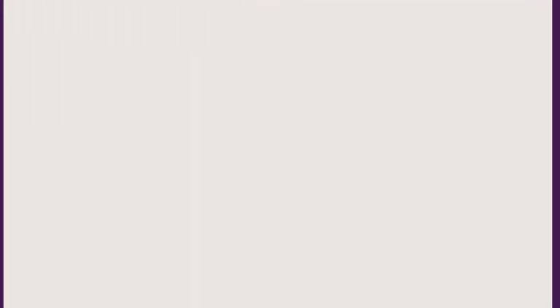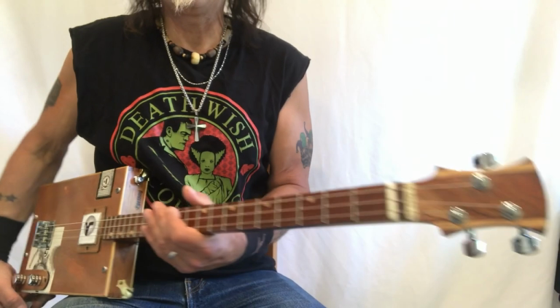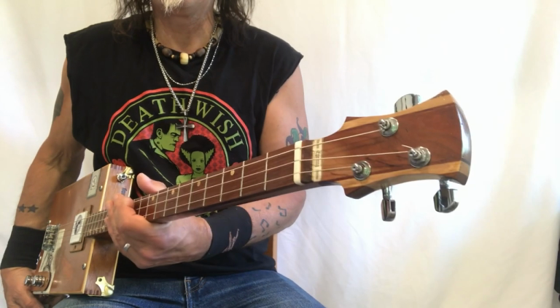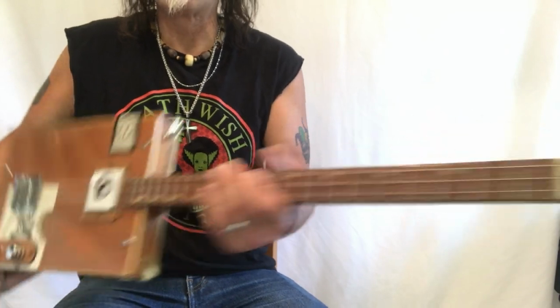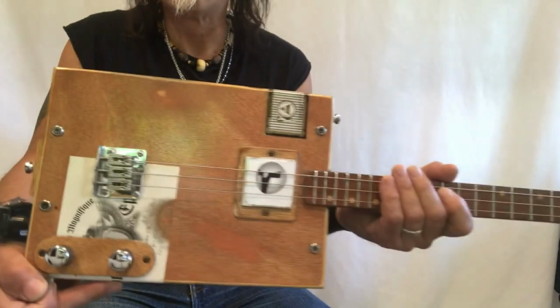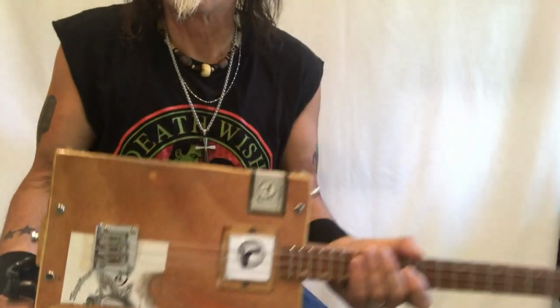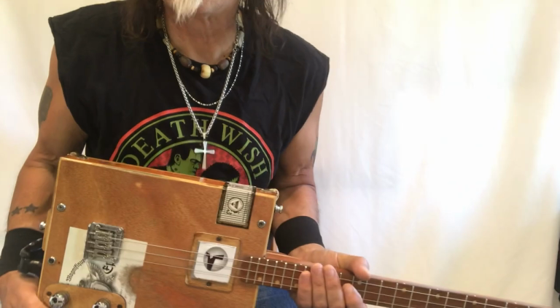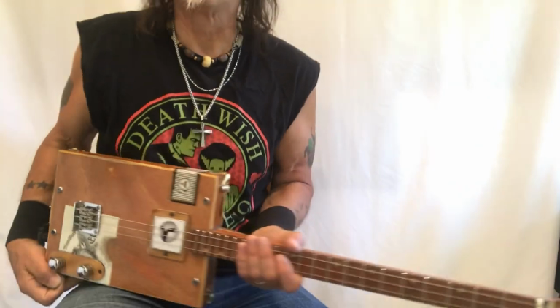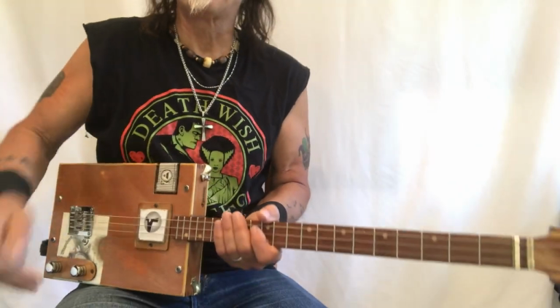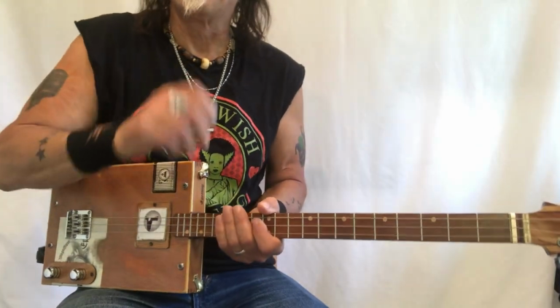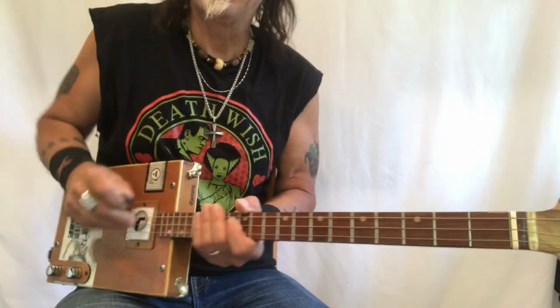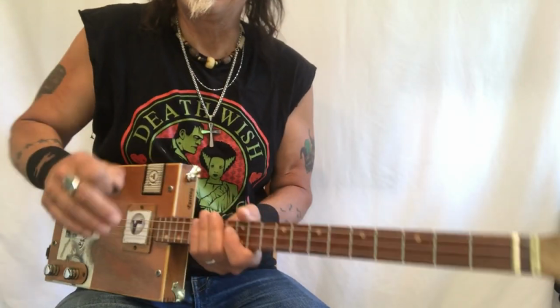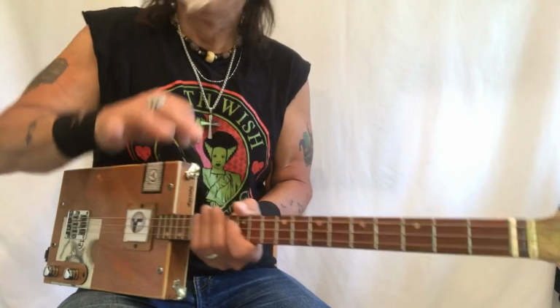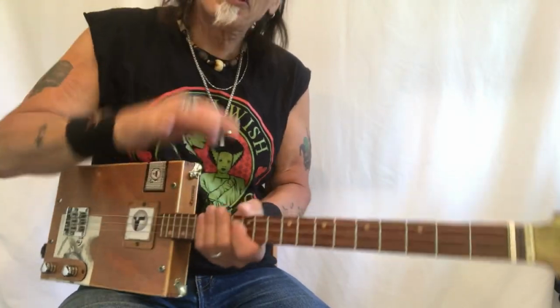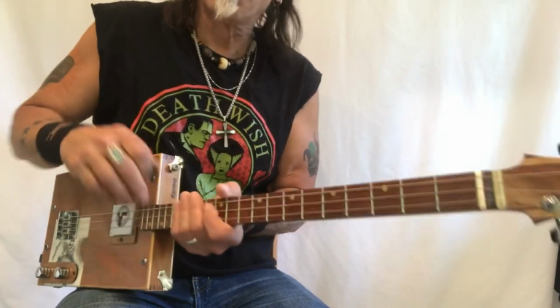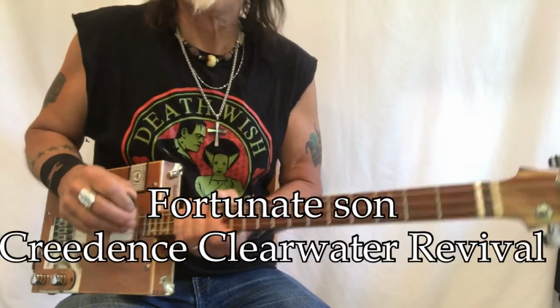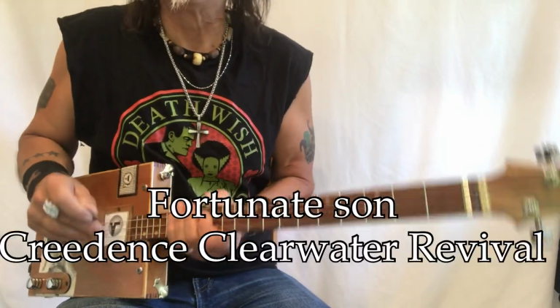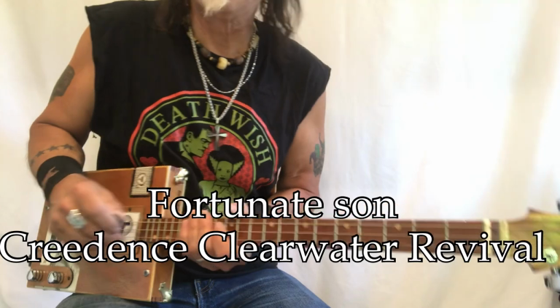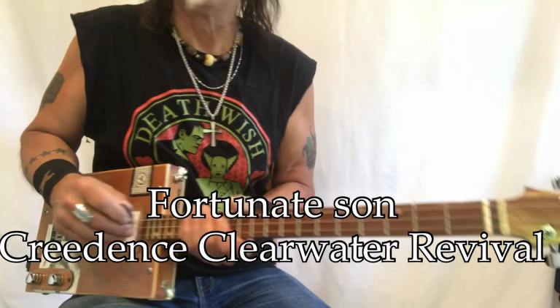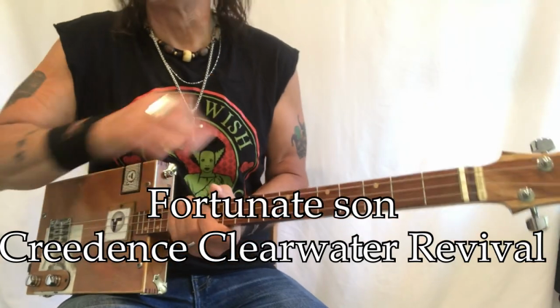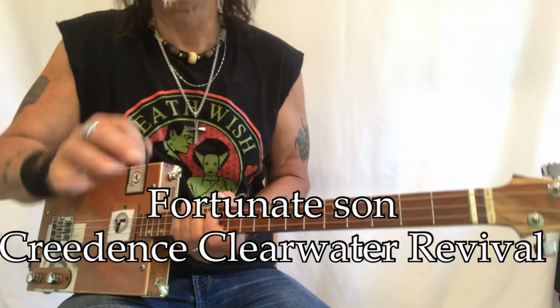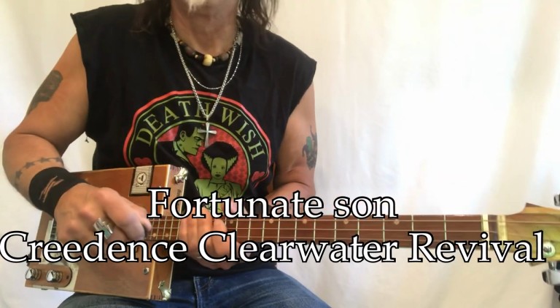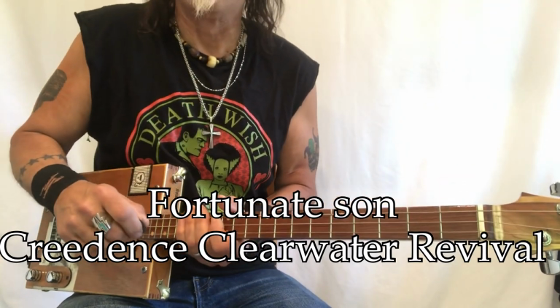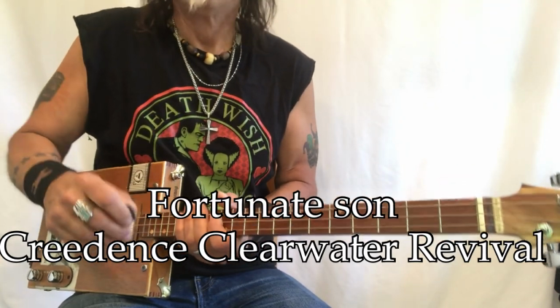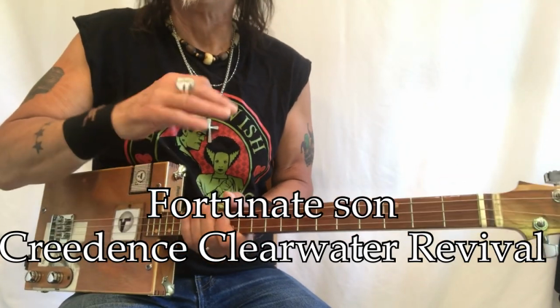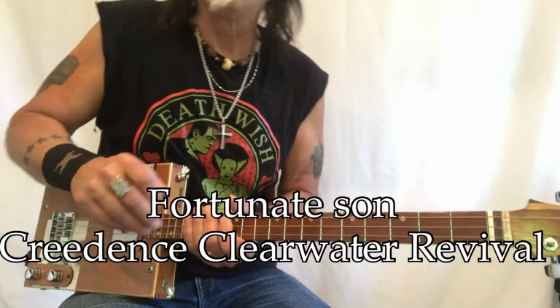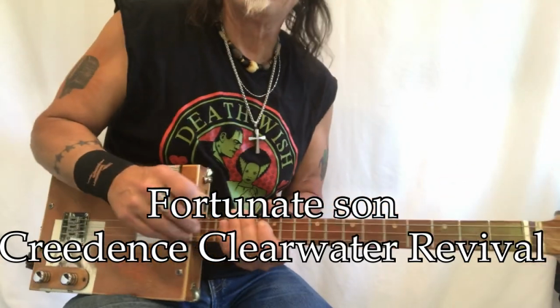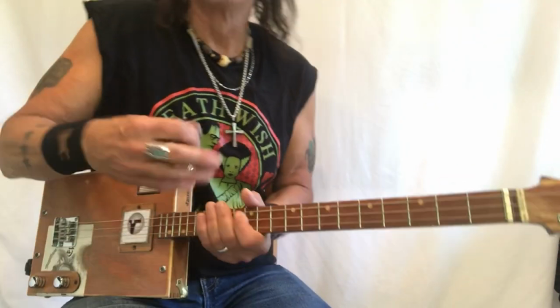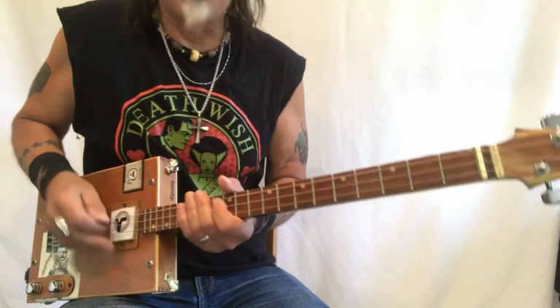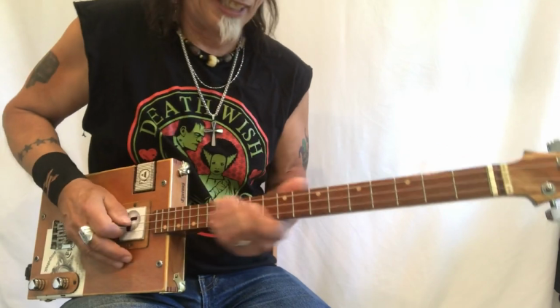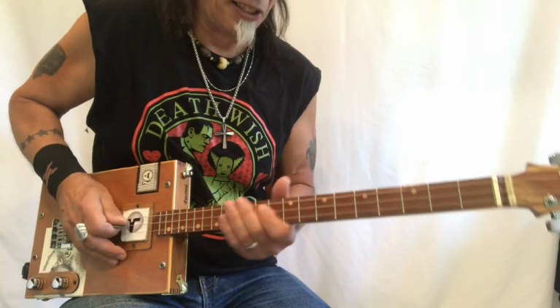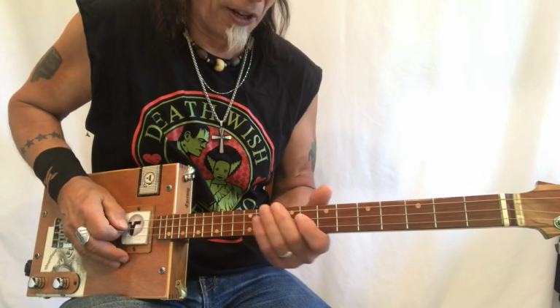Hey, Uncle Mark in the Mothership with a three-string cigar box guitar. This is 'Fortunate Son' by Creedence — one heck of a fun song. I'll get right to it and then we'll break down exactly how this song works.